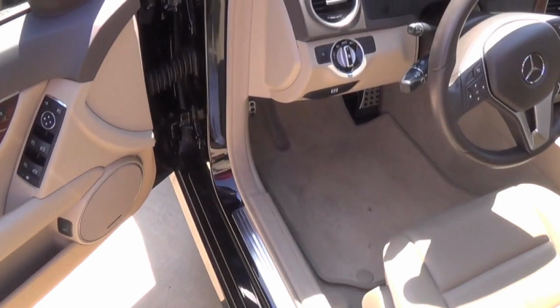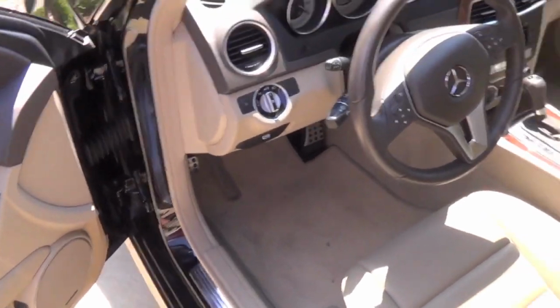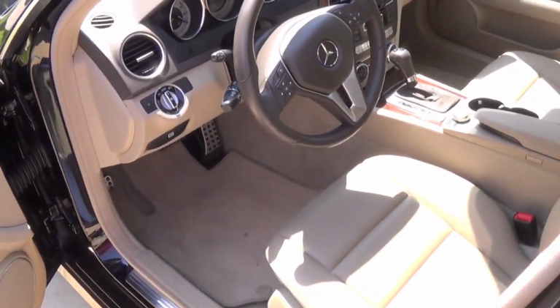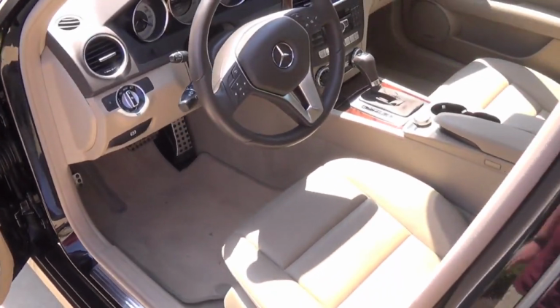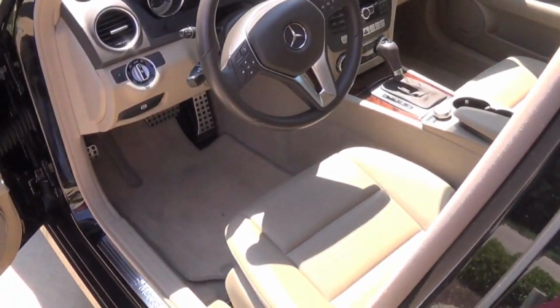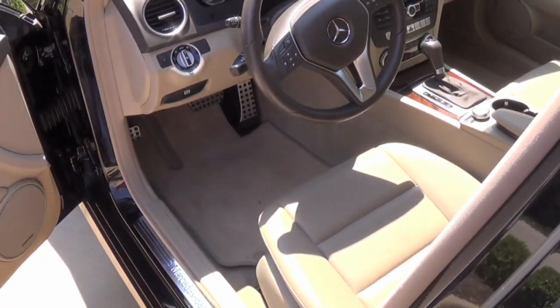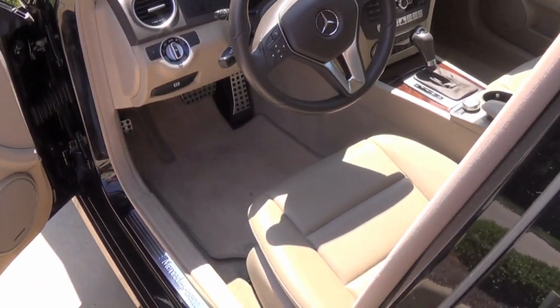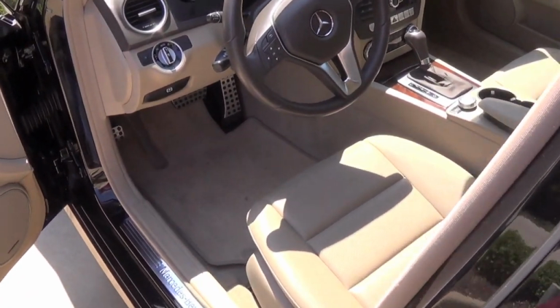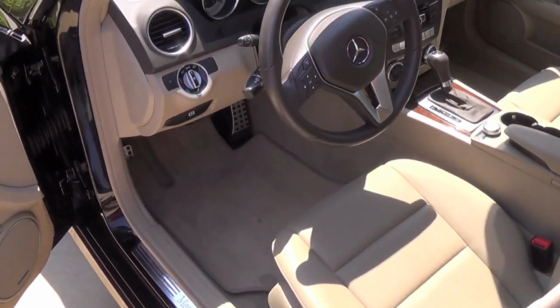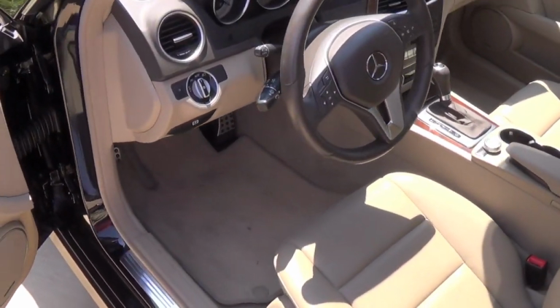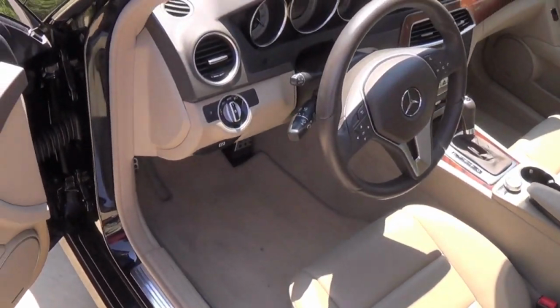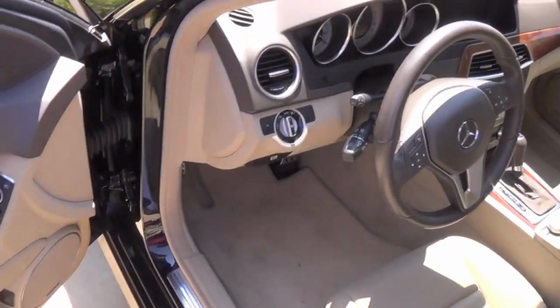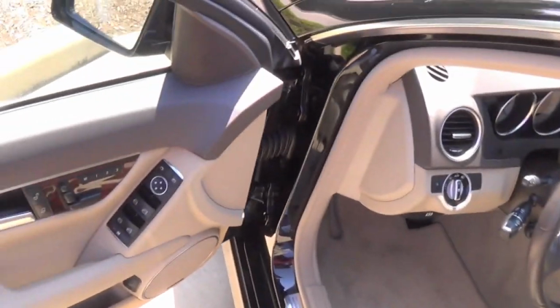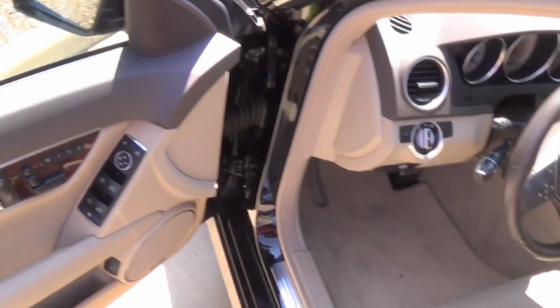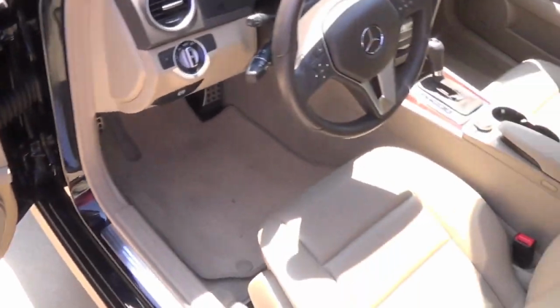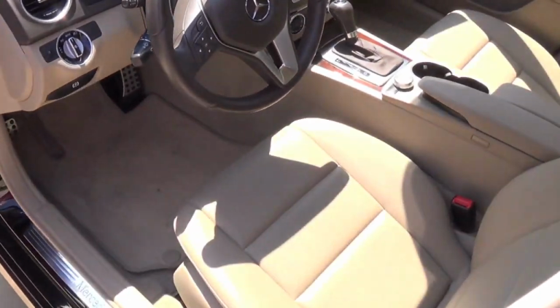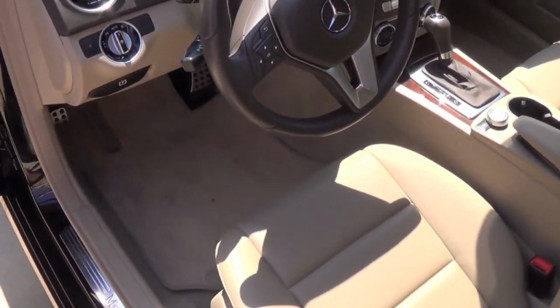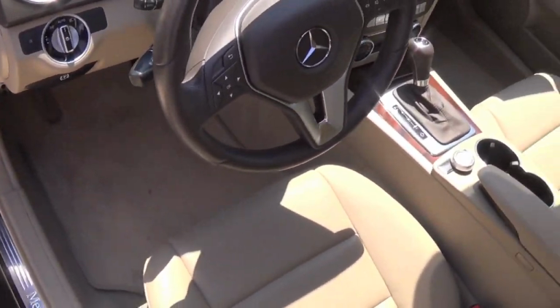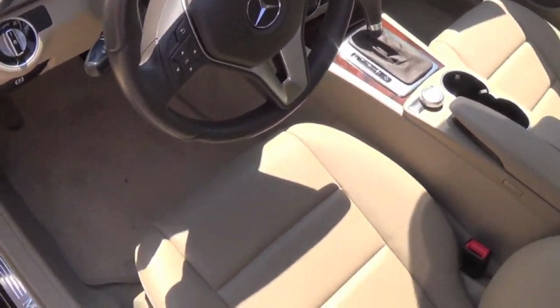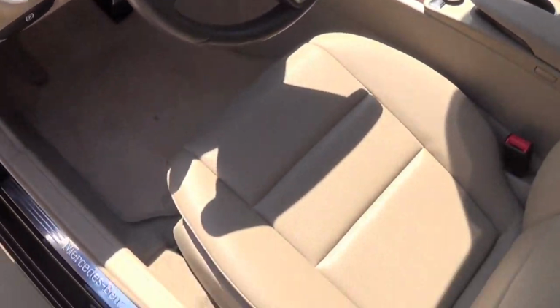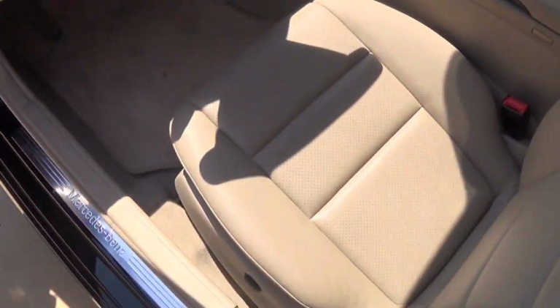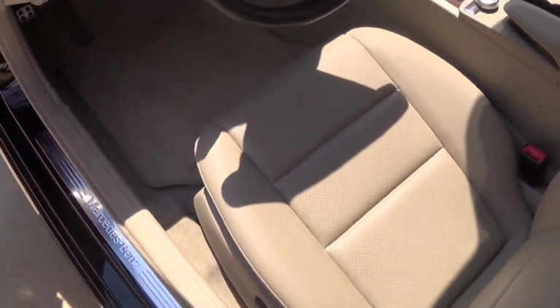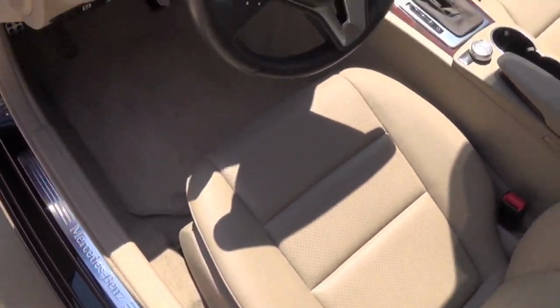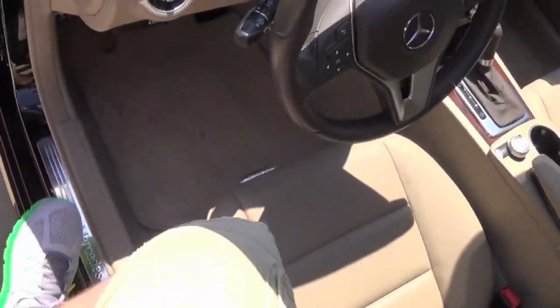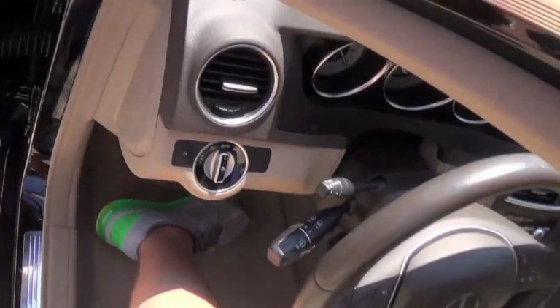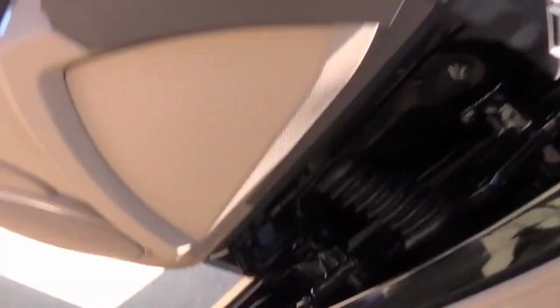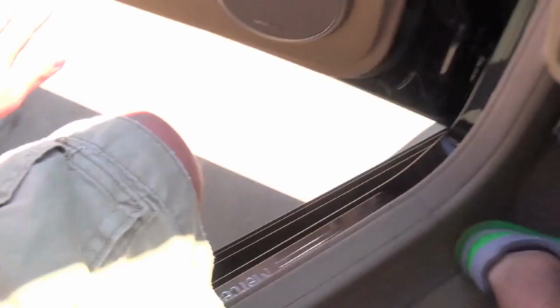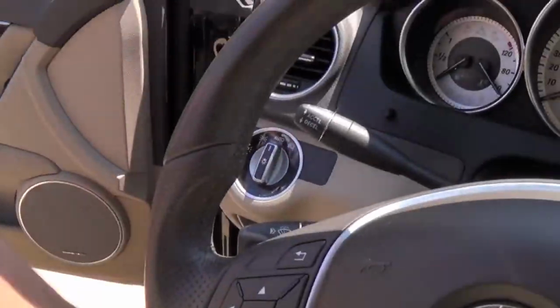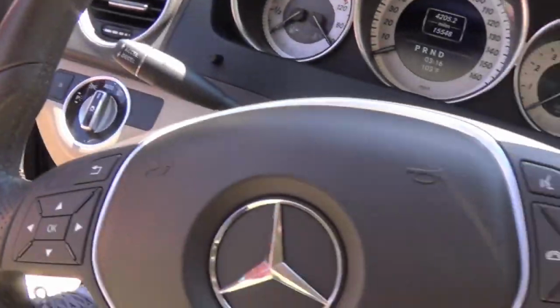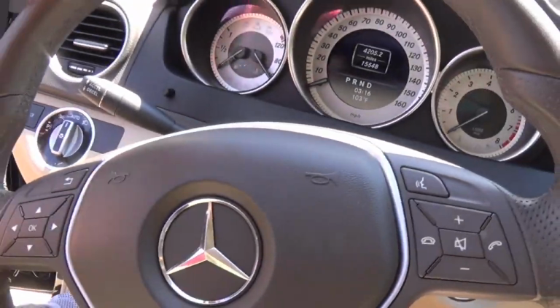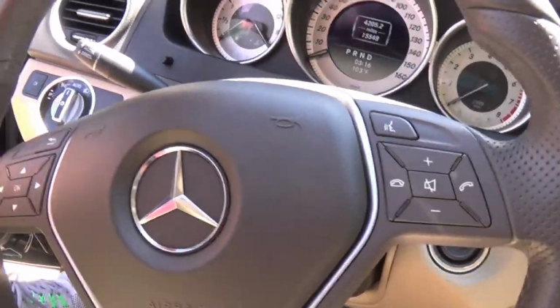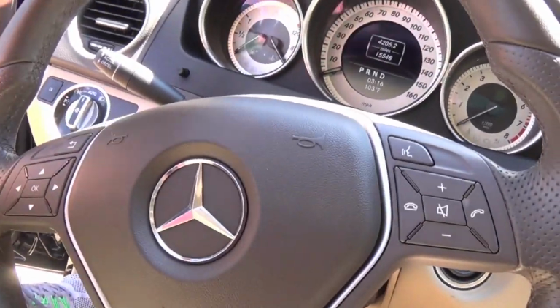This one has the black and almond MB-Tex interior, so pretty decent looking interior. I would definitely go for the black if it were me, because I would ruin a light tan interior like this in a heartbeat.